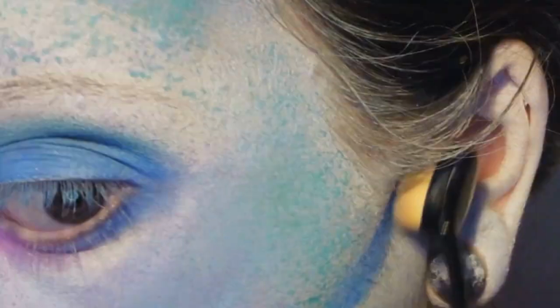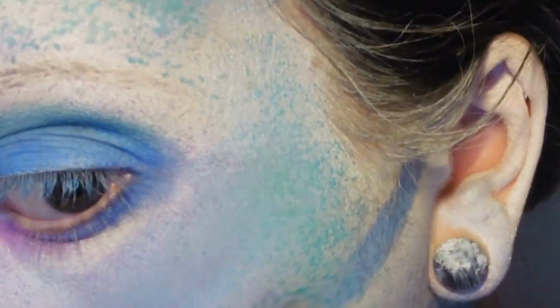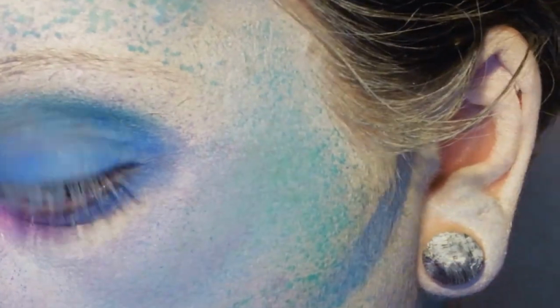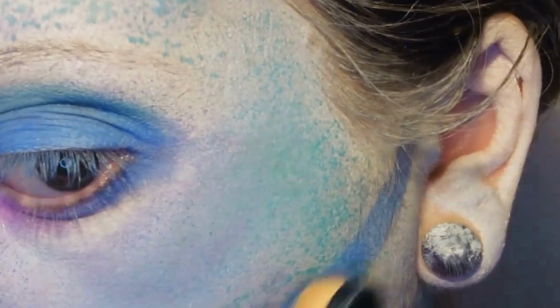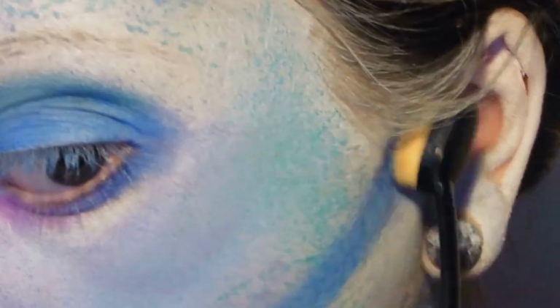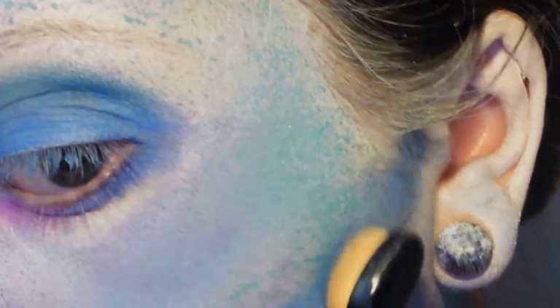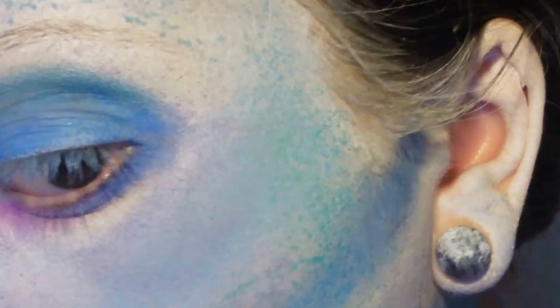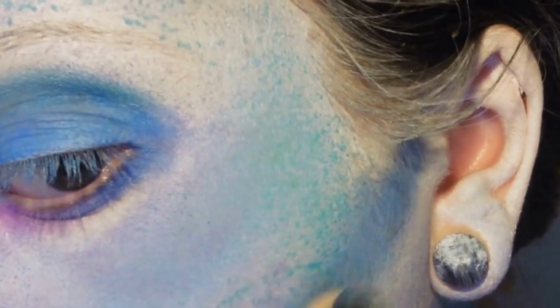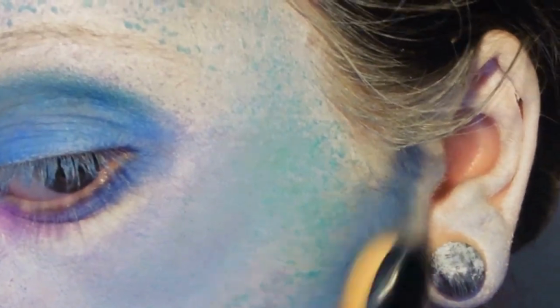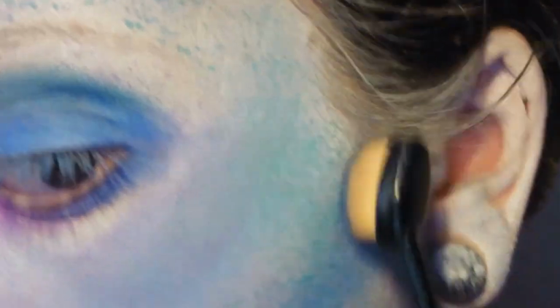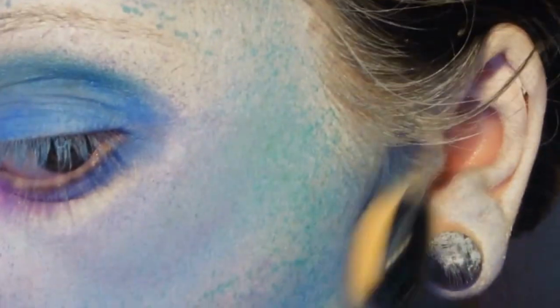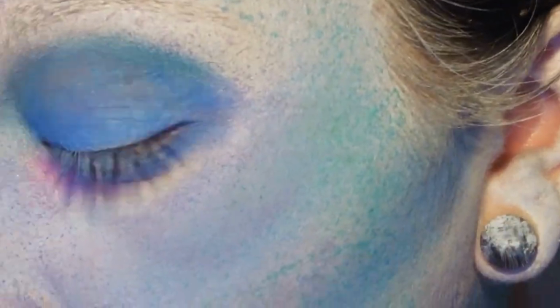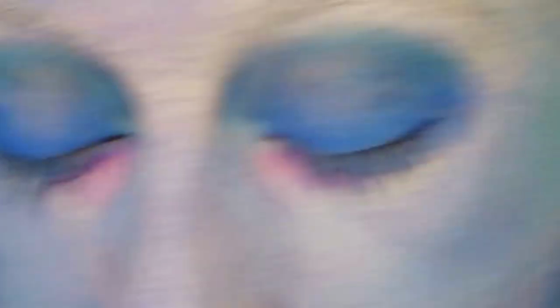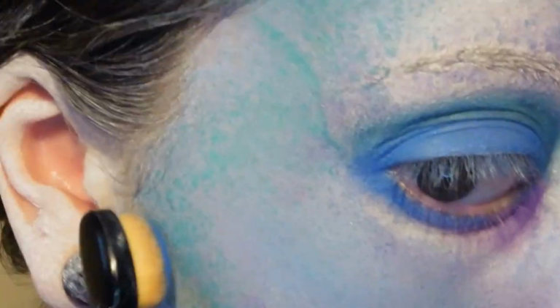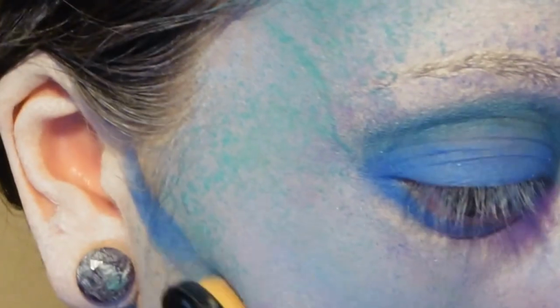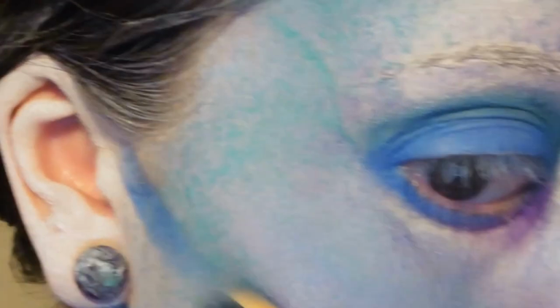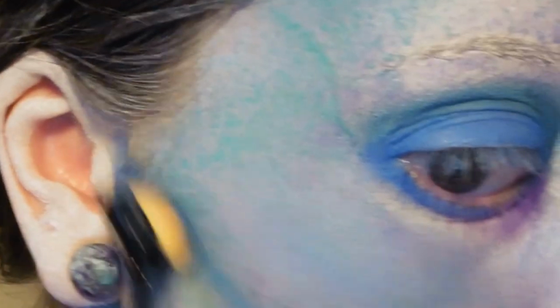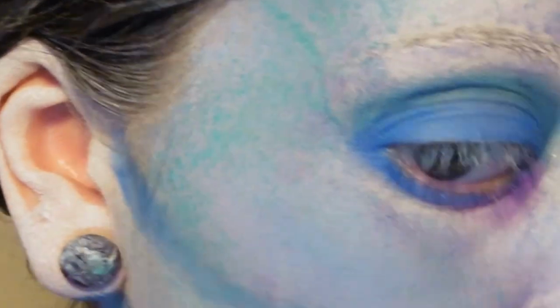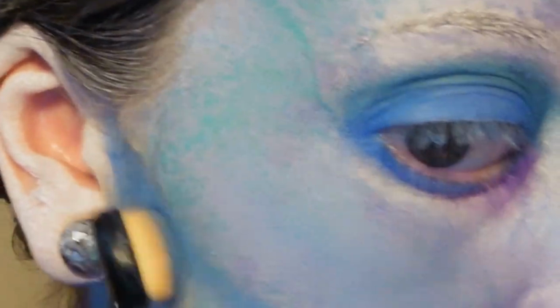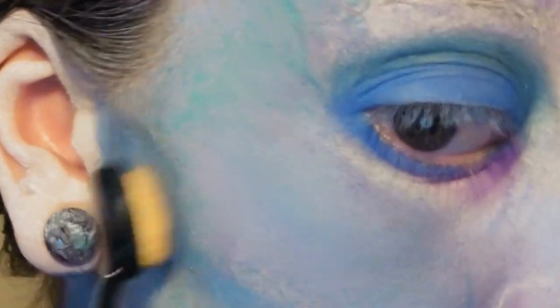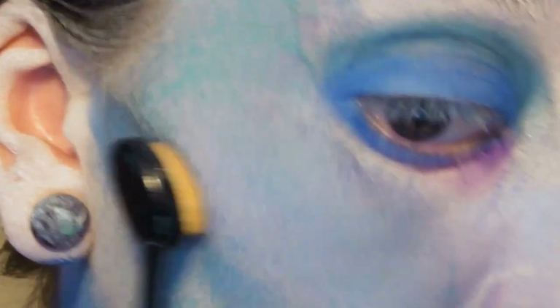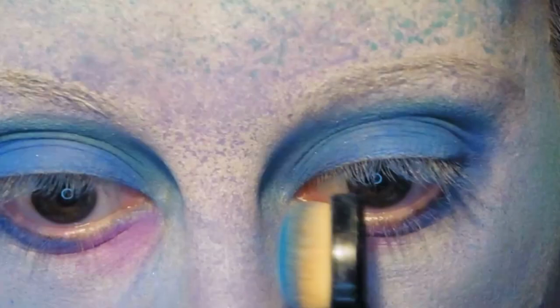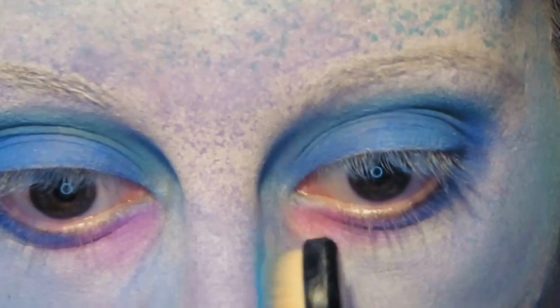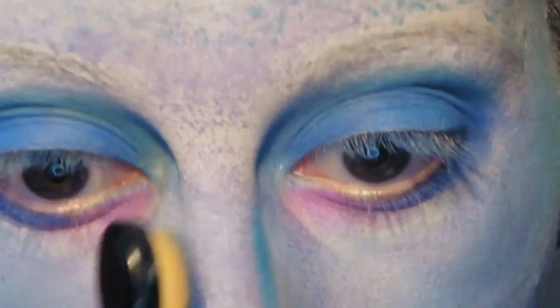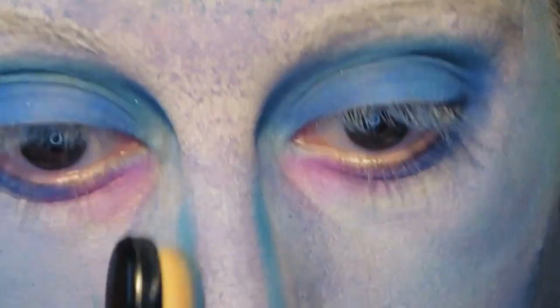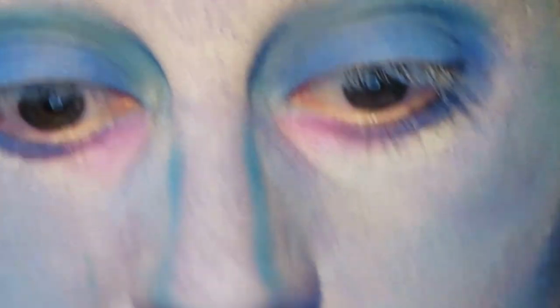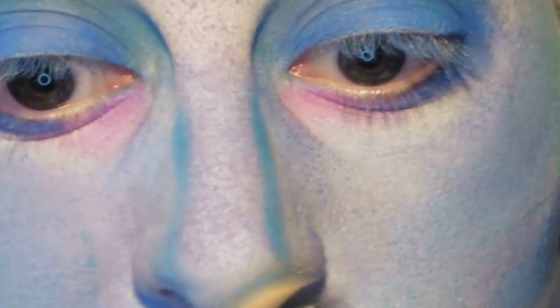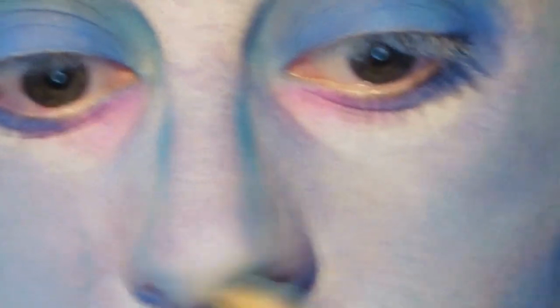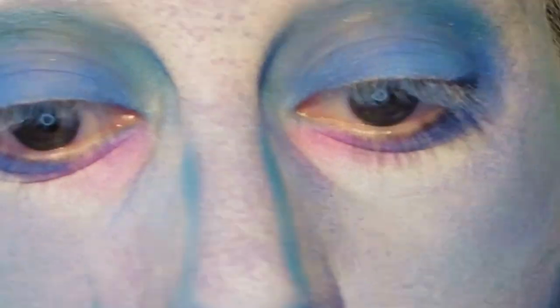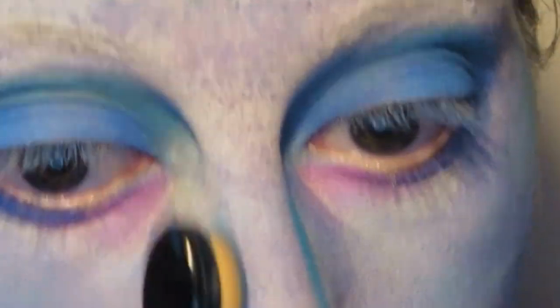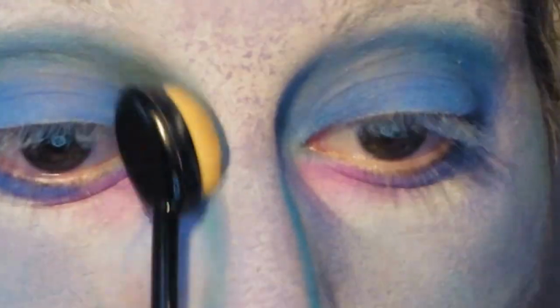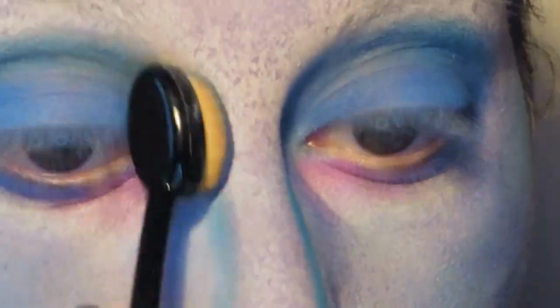I'm also using the blue and teal eyeshadows to suggest some contouring around the cheekbones and the nose, followed by a good dose of a white-toned highlighter.